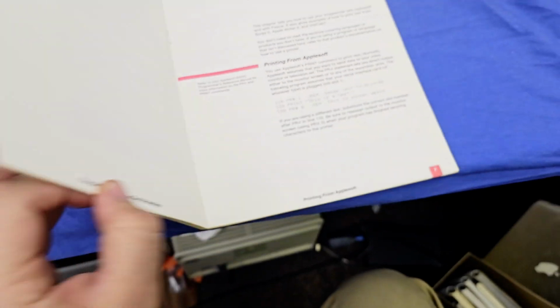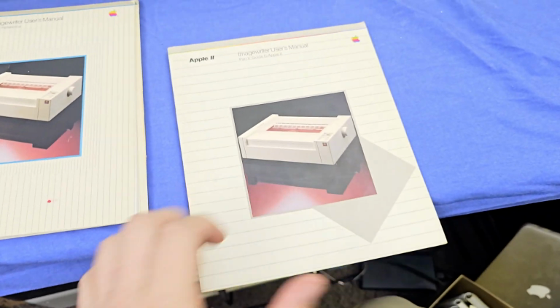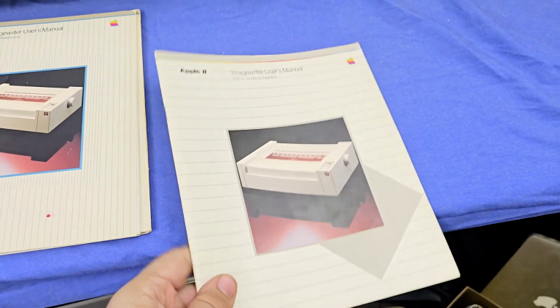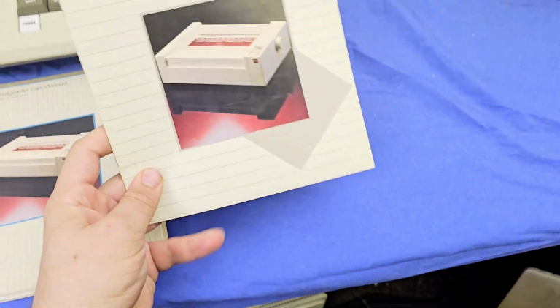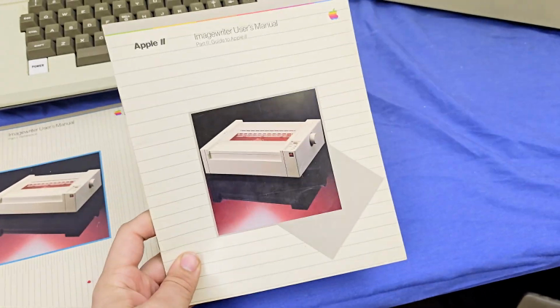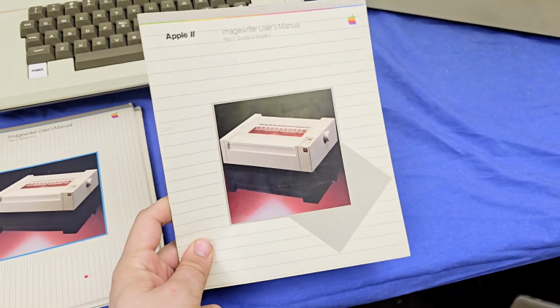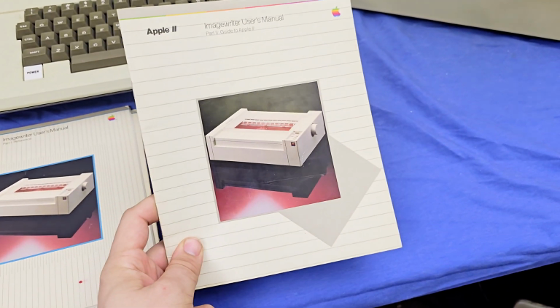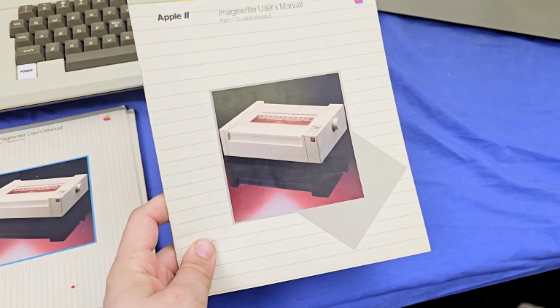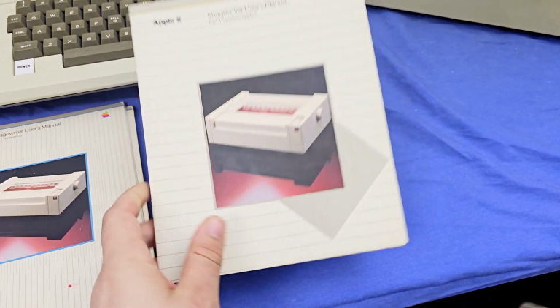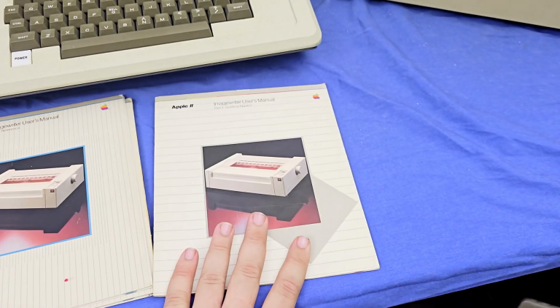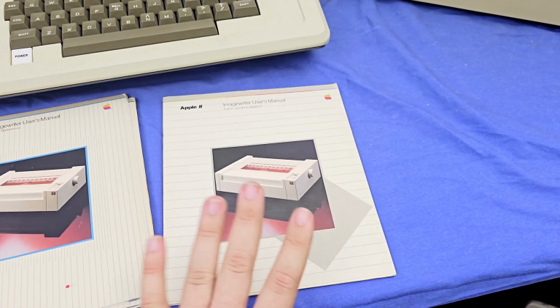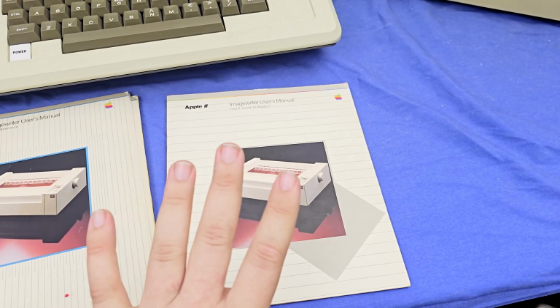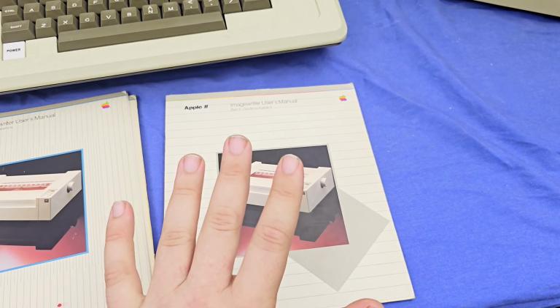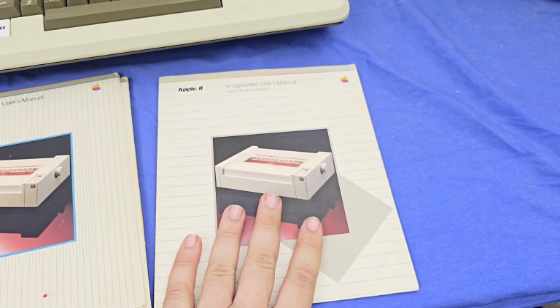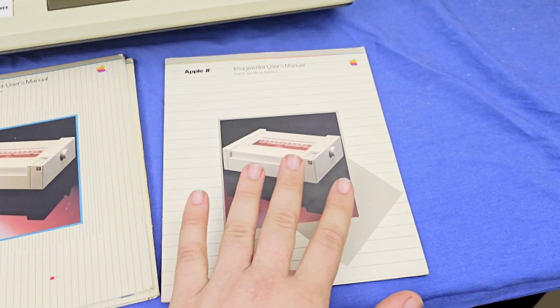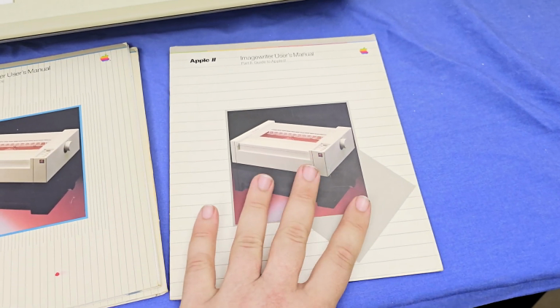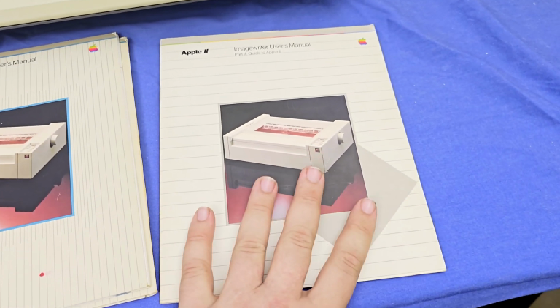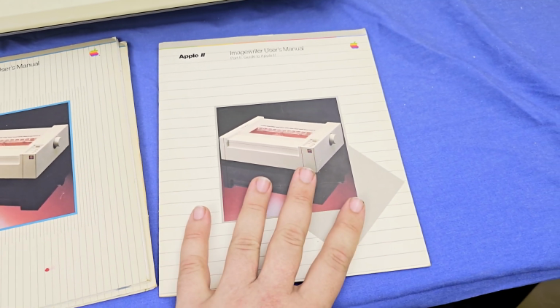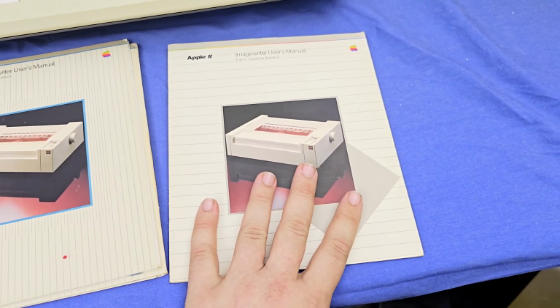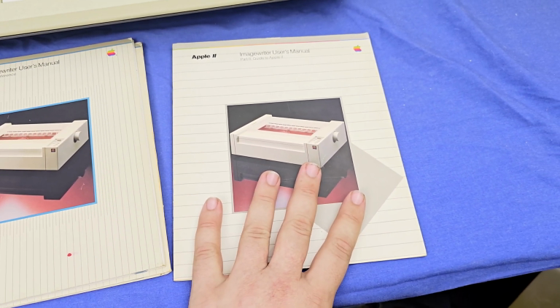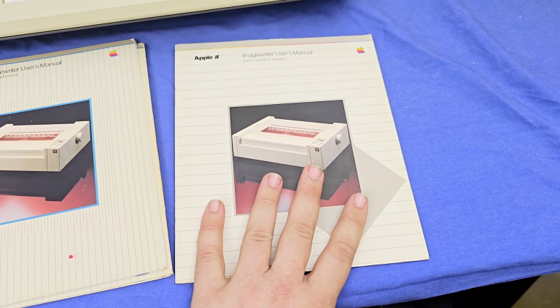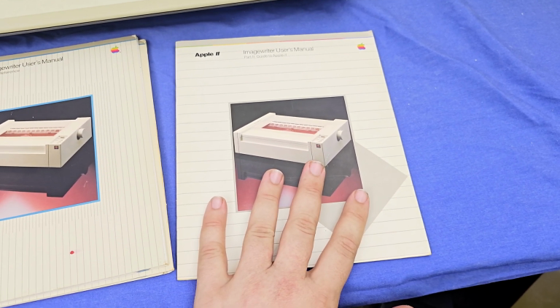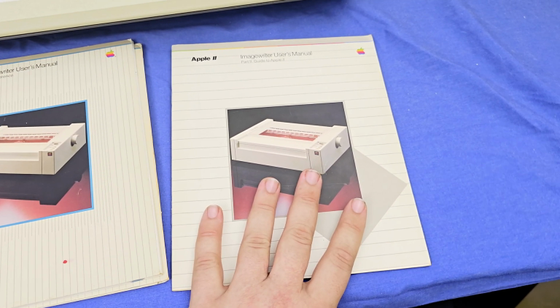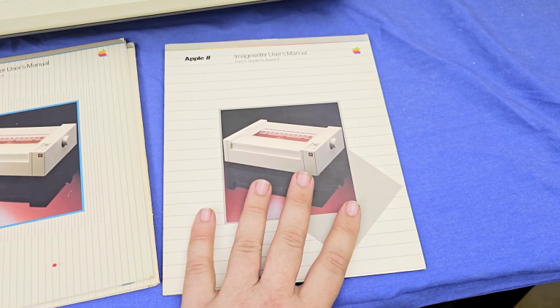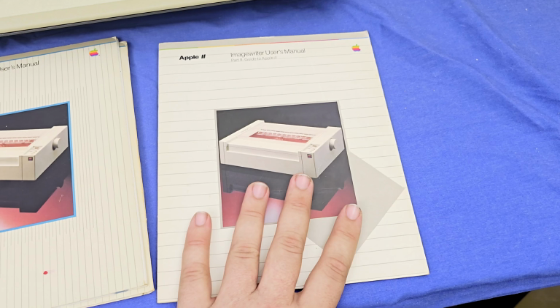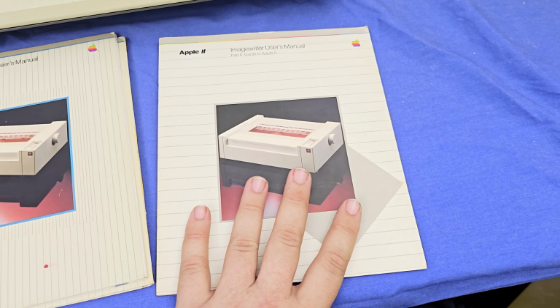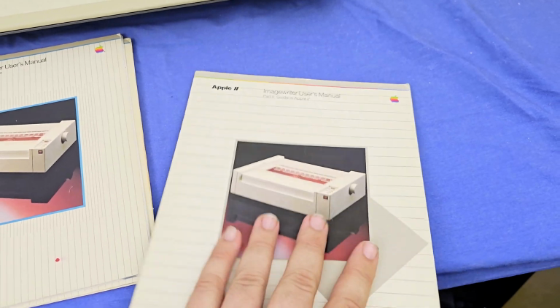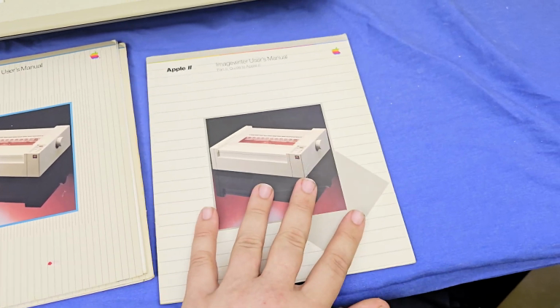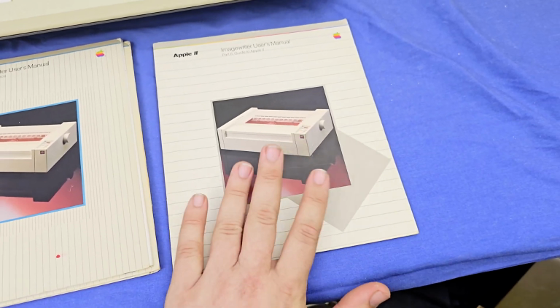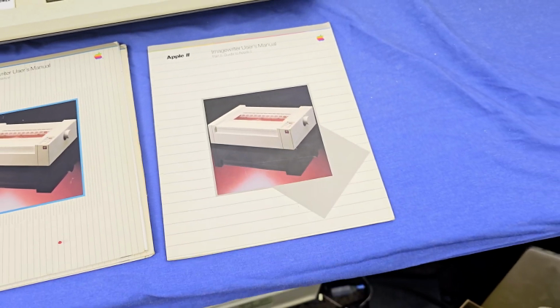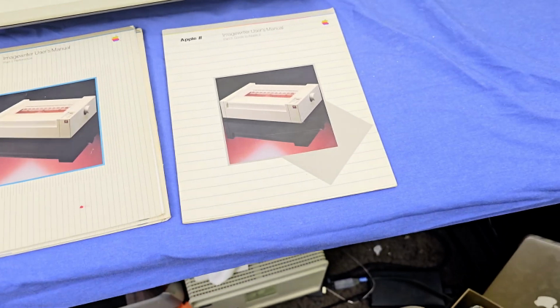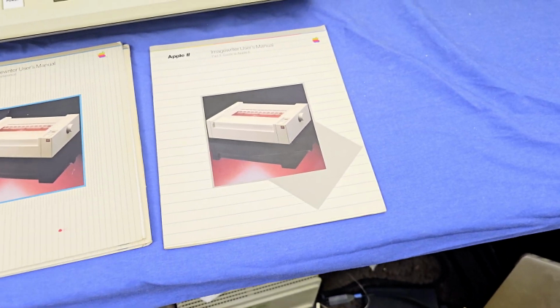Basically this is like the book version of the video I just made, and I didn't even know that, because this was not scanned — no one had actually done that. I have now scanned this and put it up on archive.org.